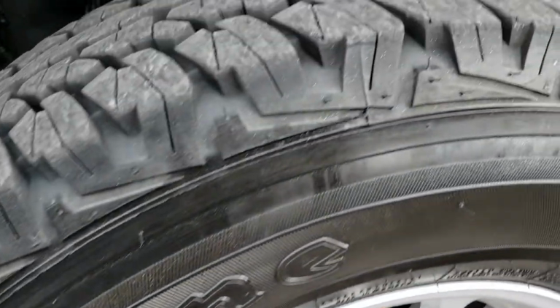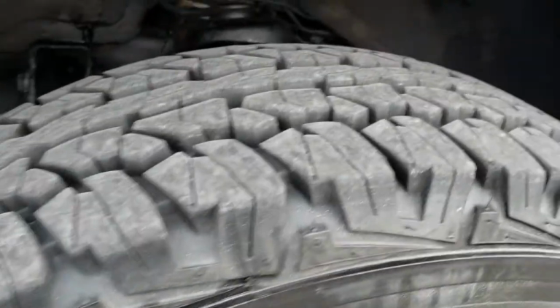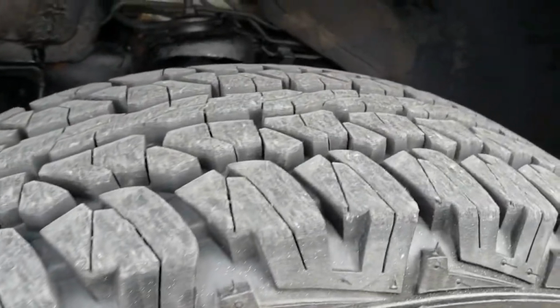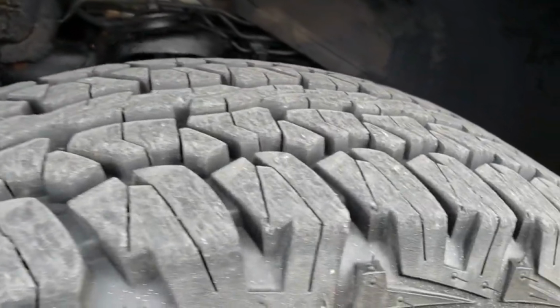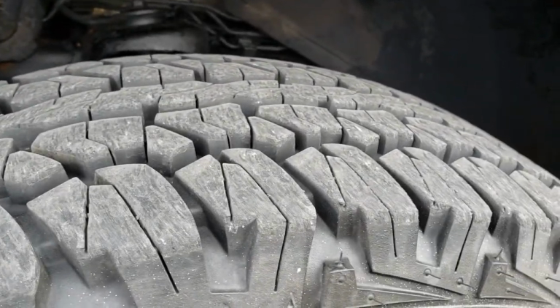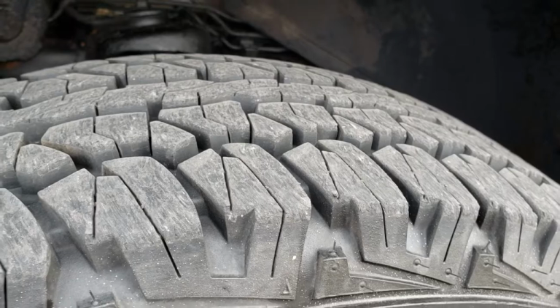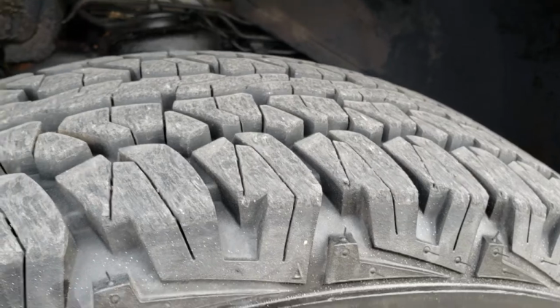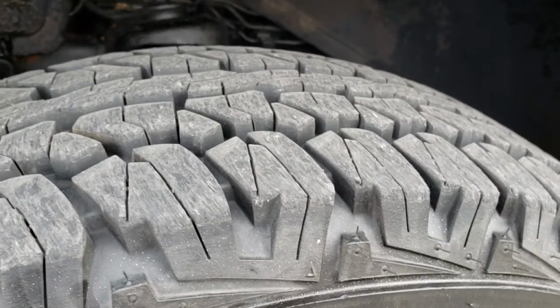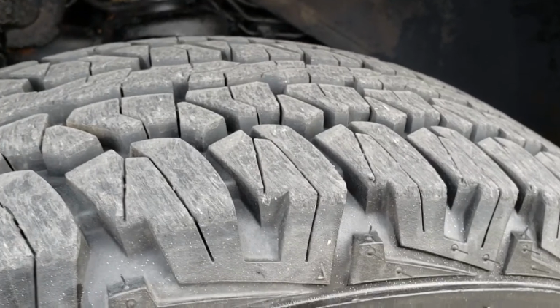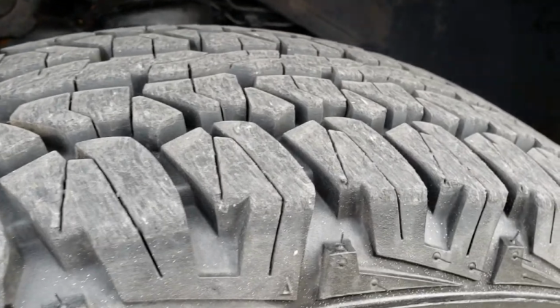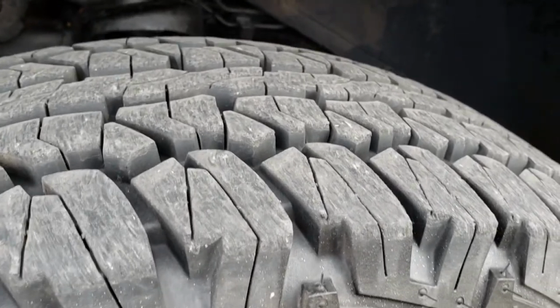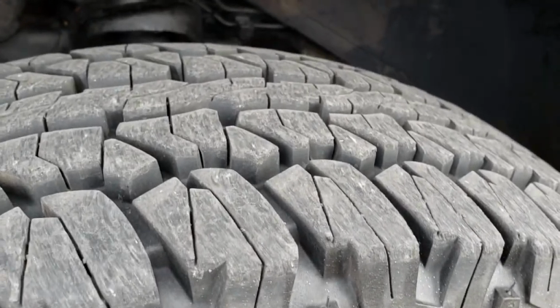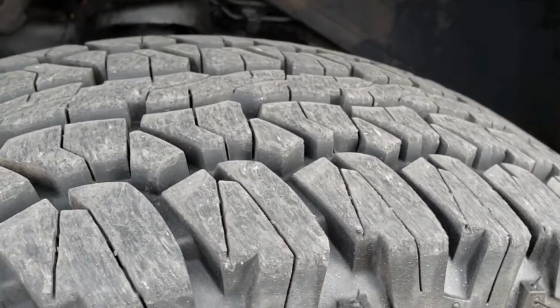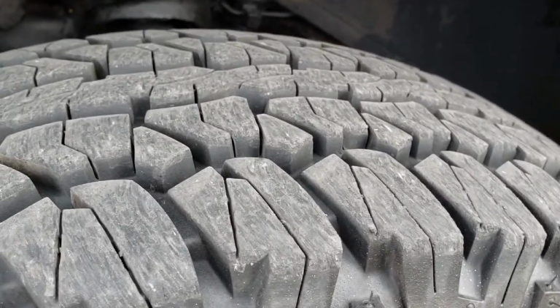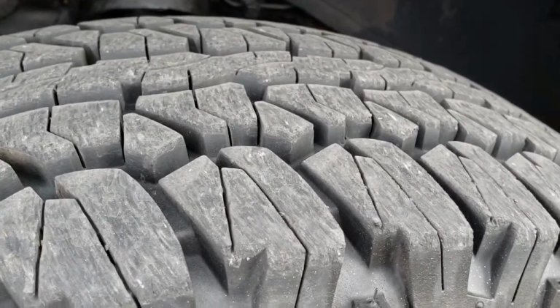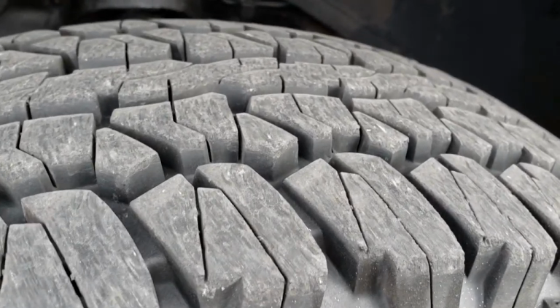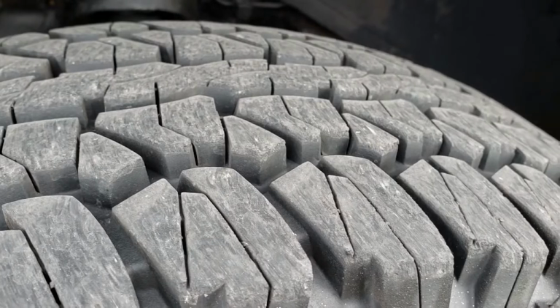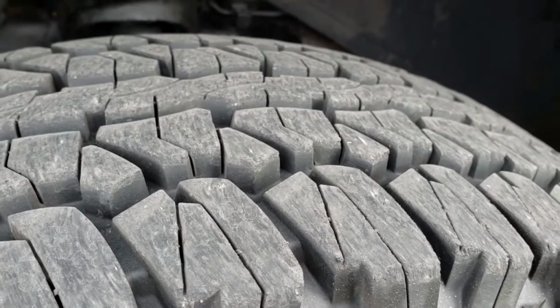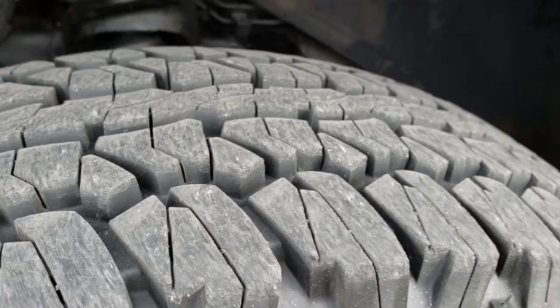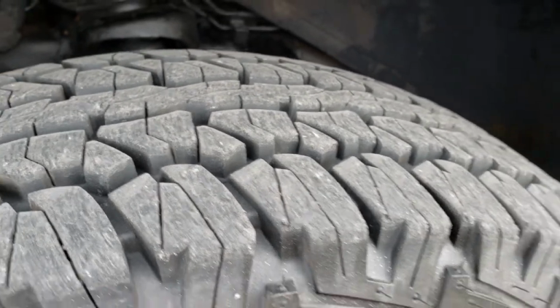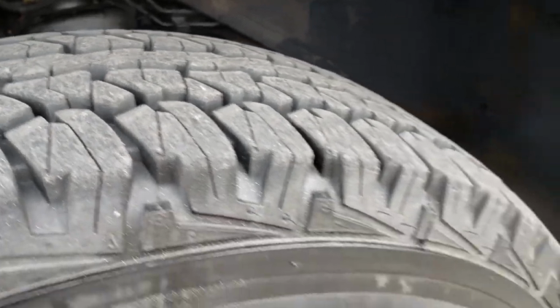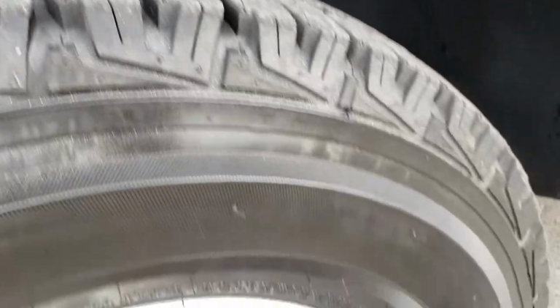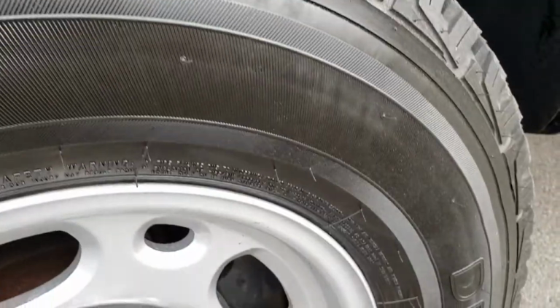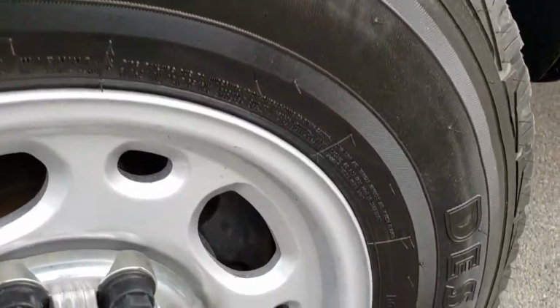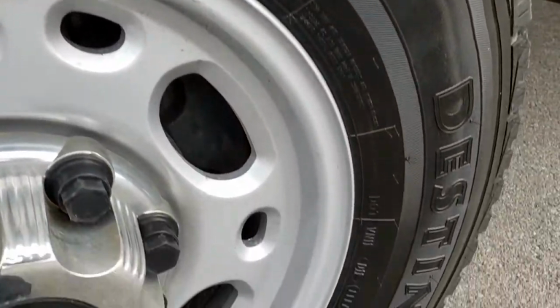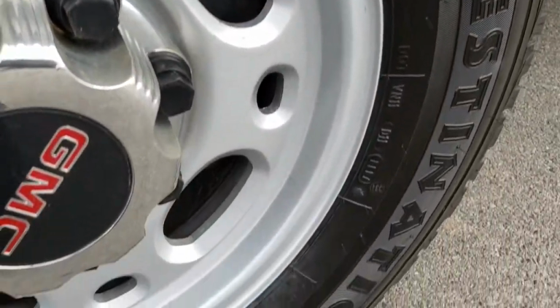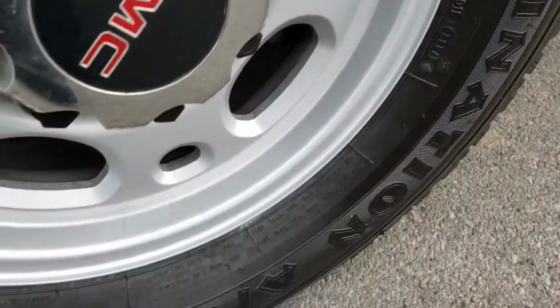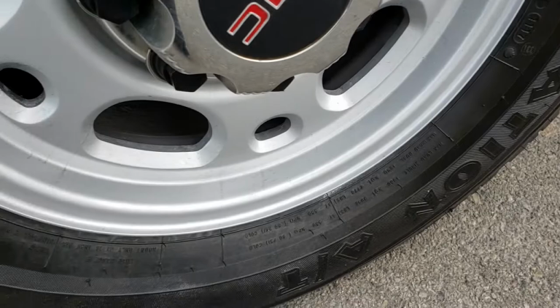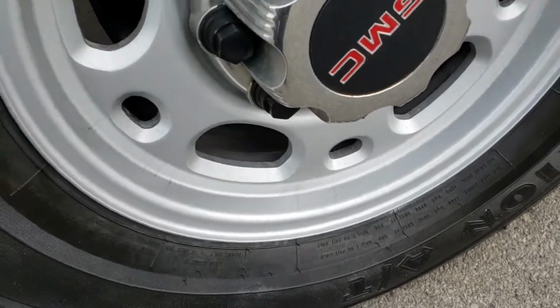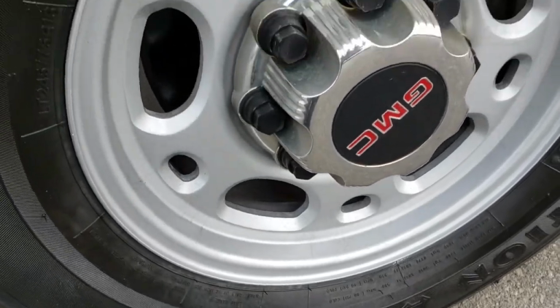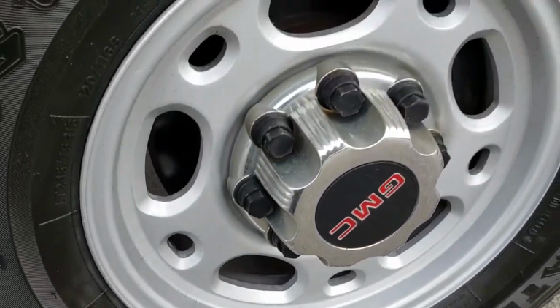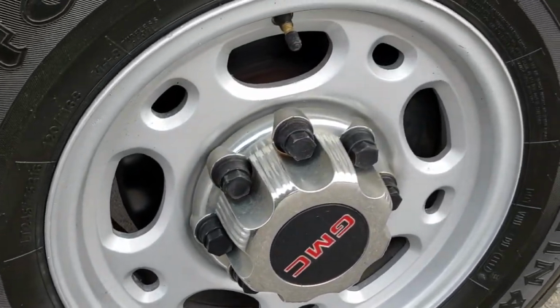It has Firestone Destination LT2 4575R16 tires. These tires are I would say 90 to 95% new — lots of tread left. It has painted alloy rims that are in really nice condition.